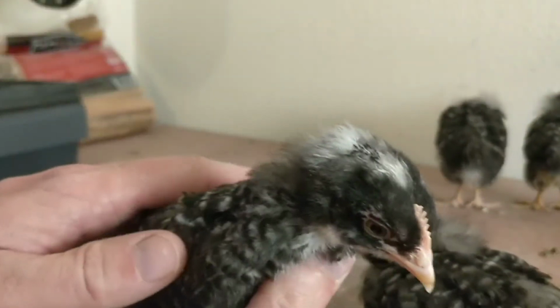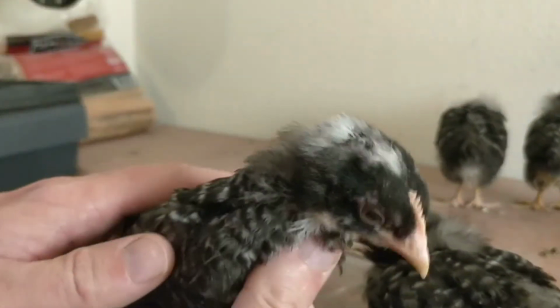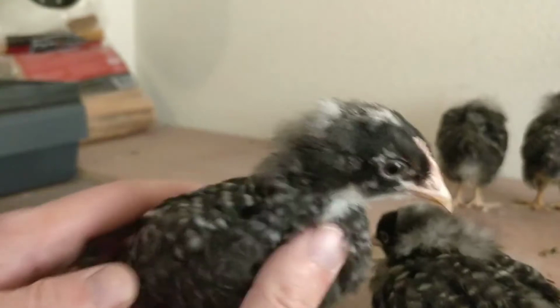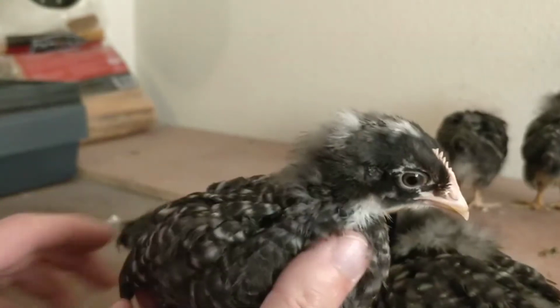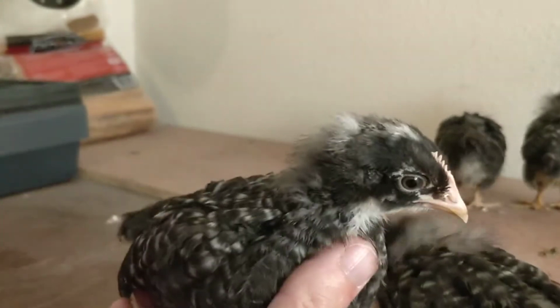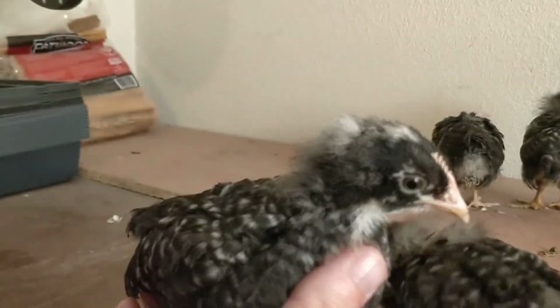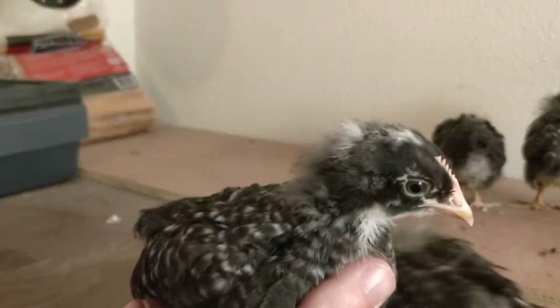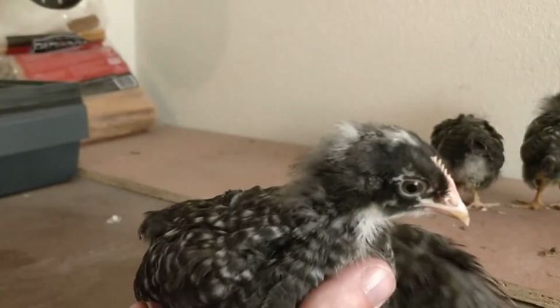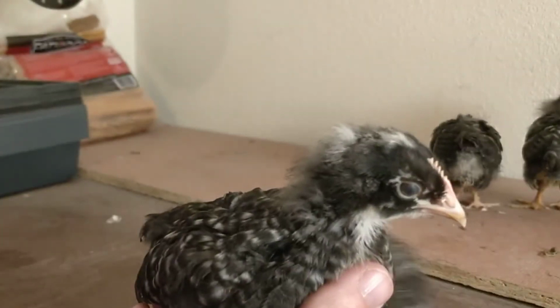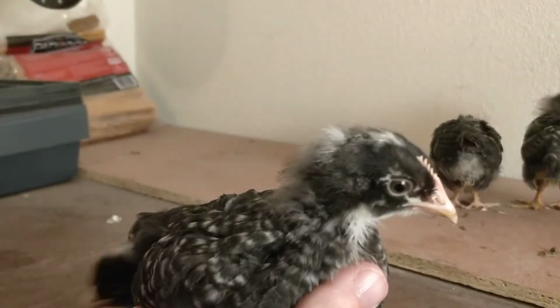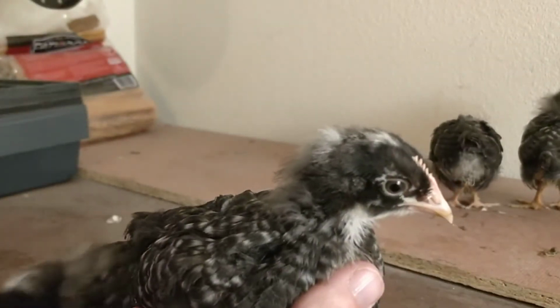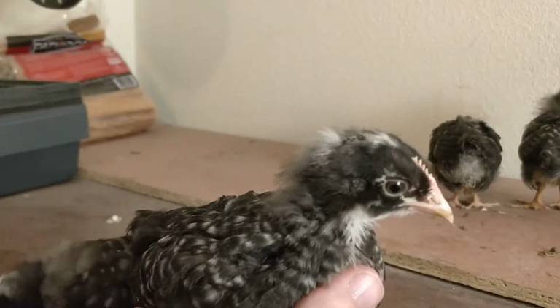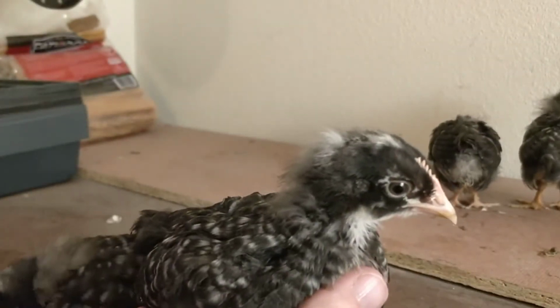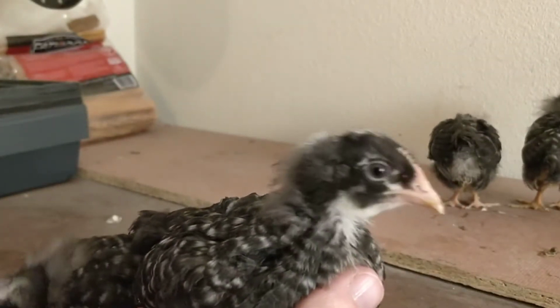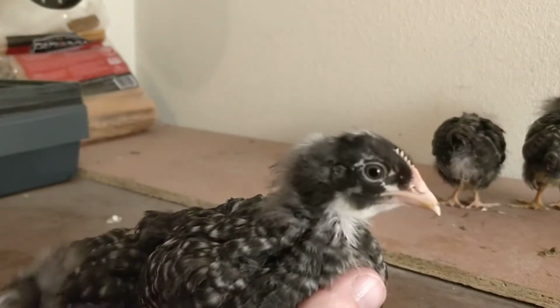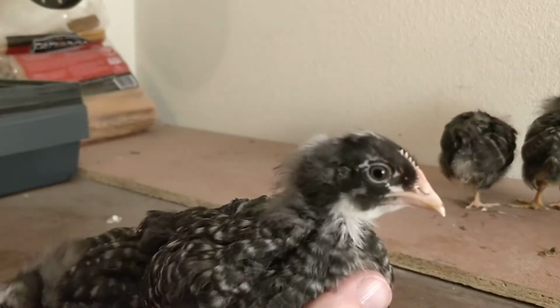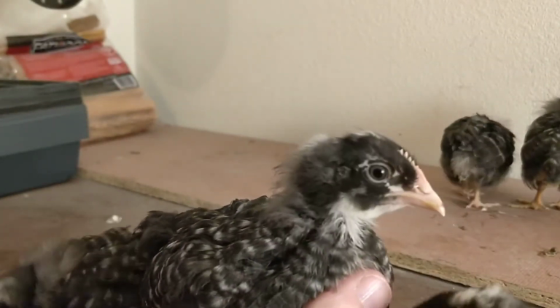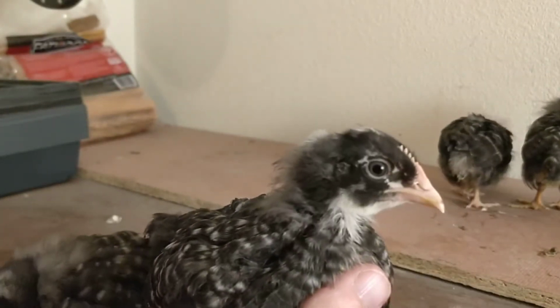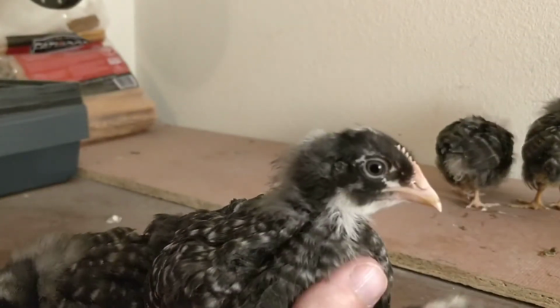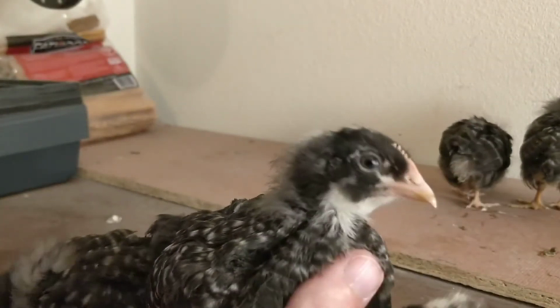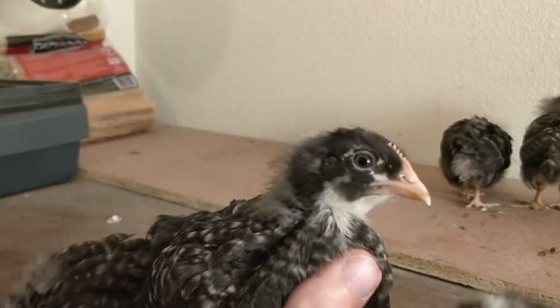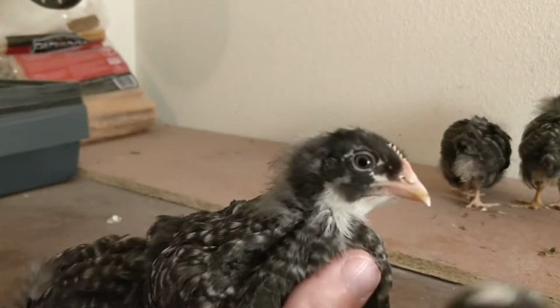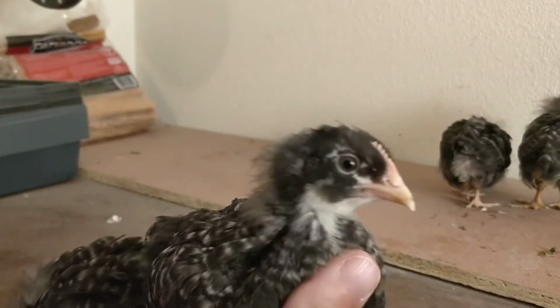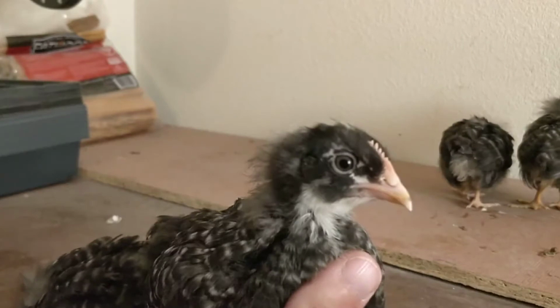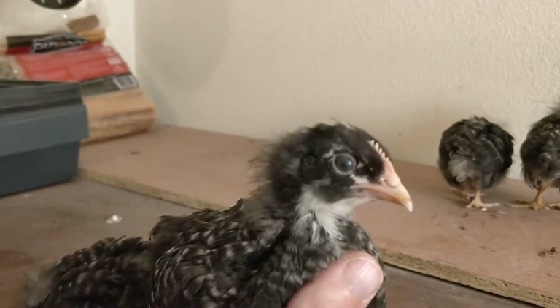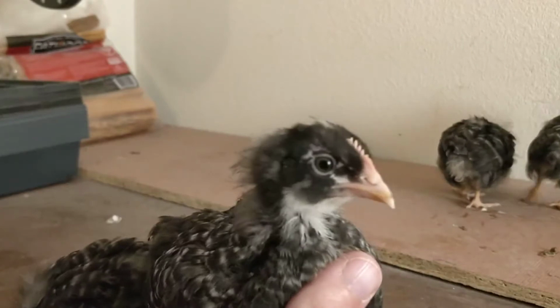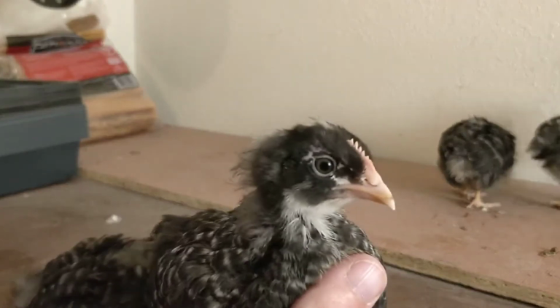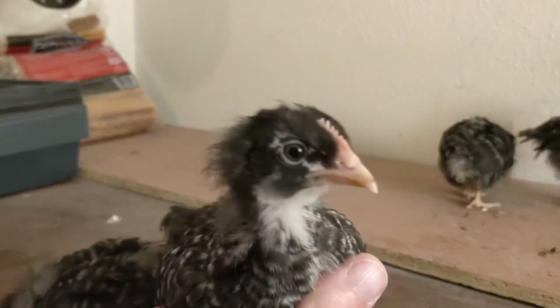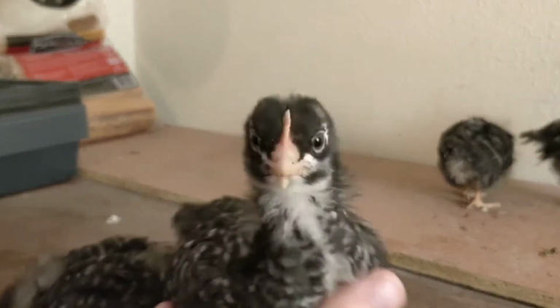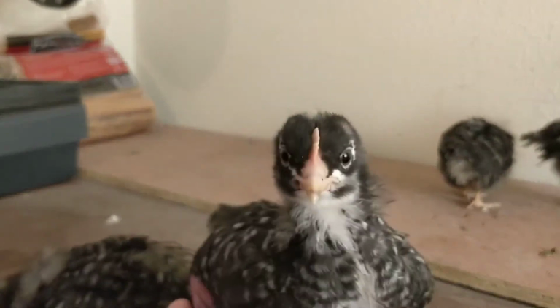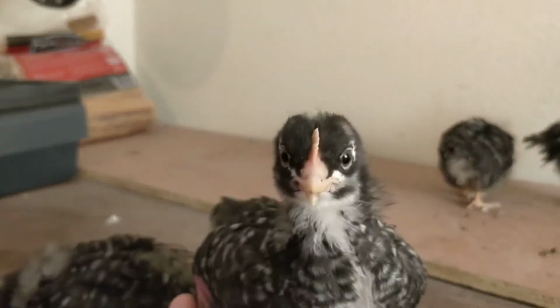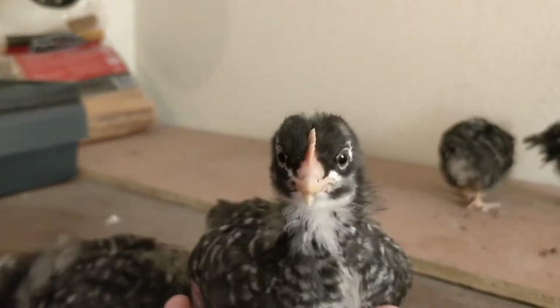You'll see that in the Wyandotte. You can check out our video of the Golden Laced Wyandotte to see a better look at what a rose comb looks like.